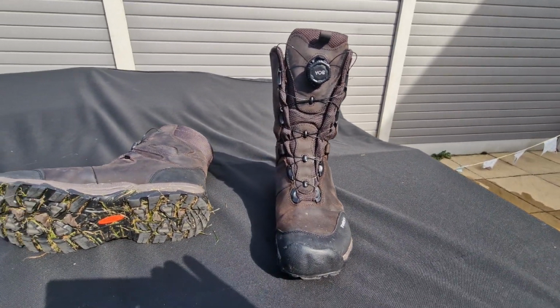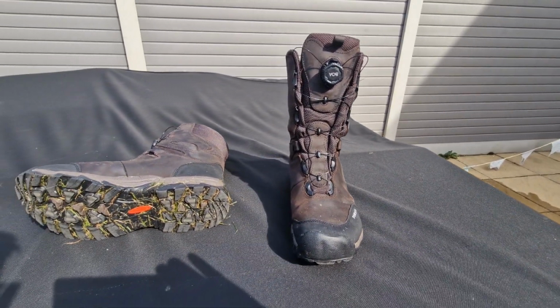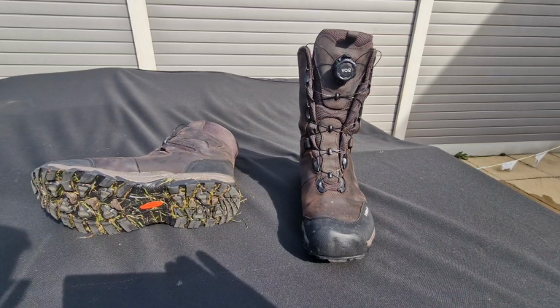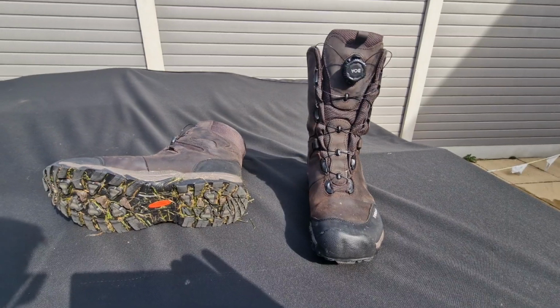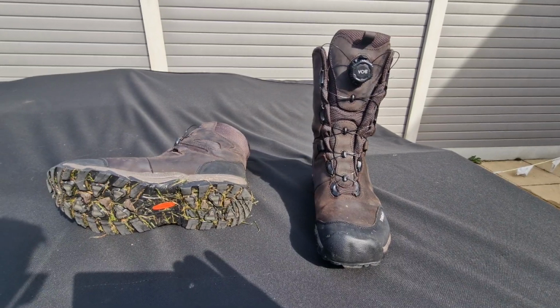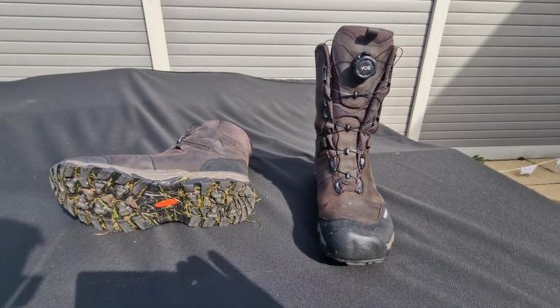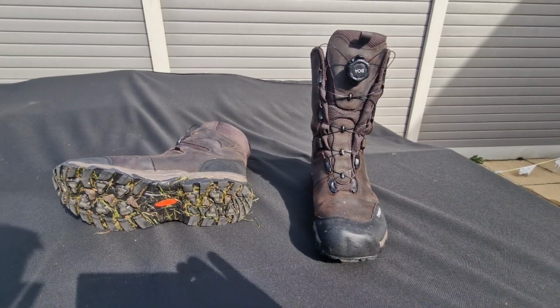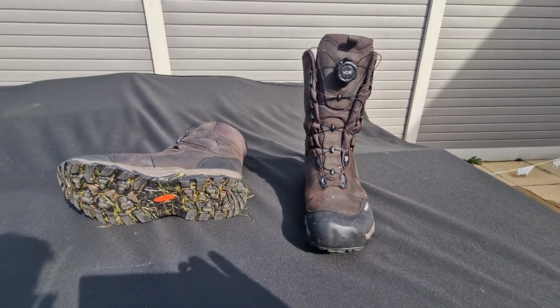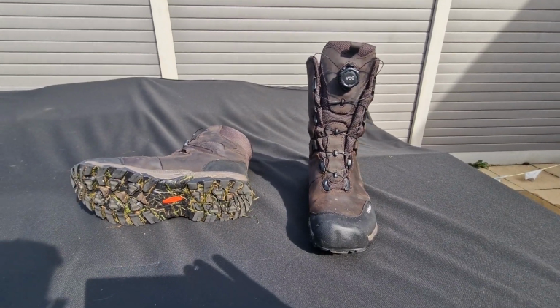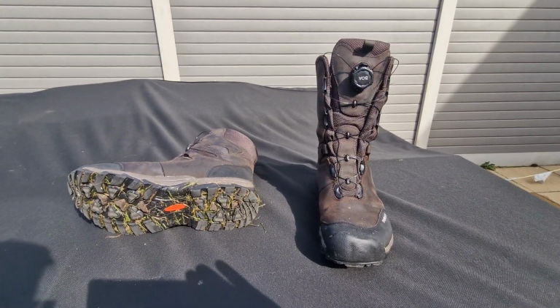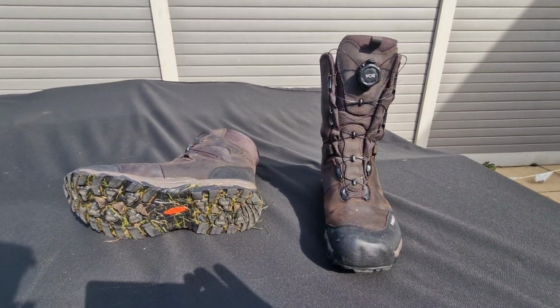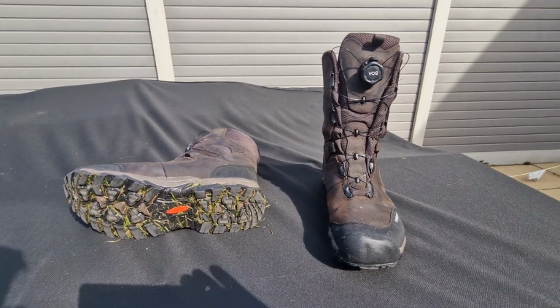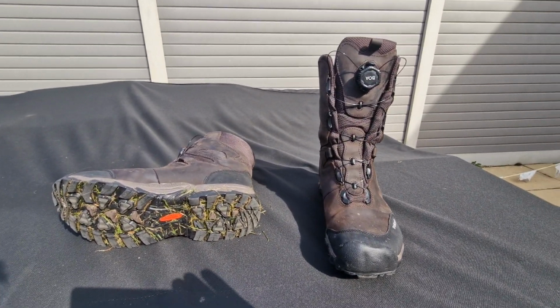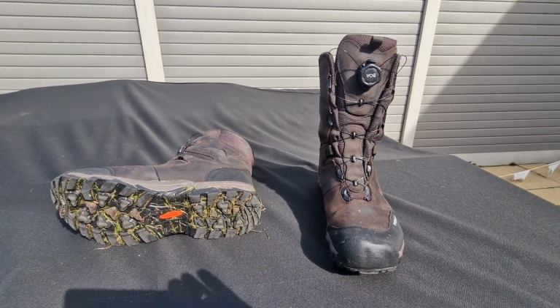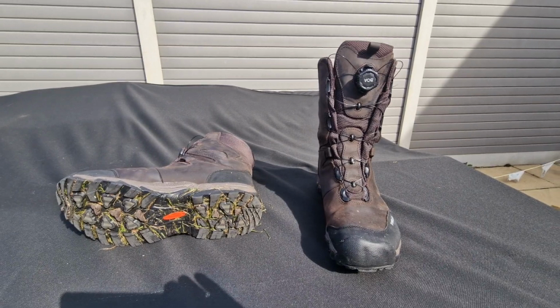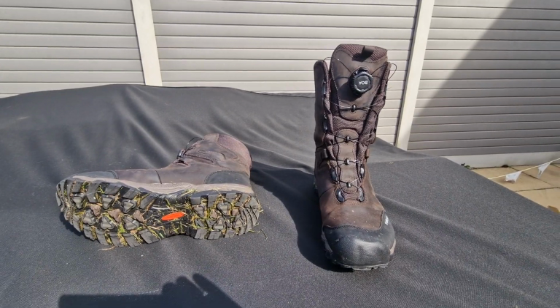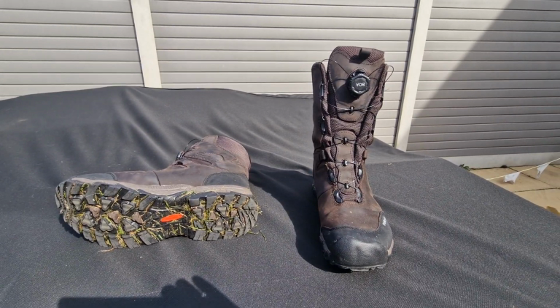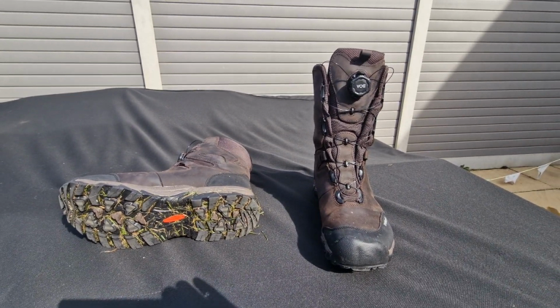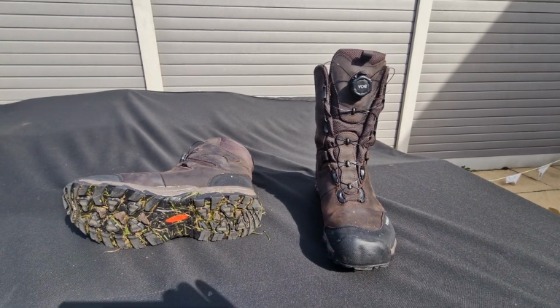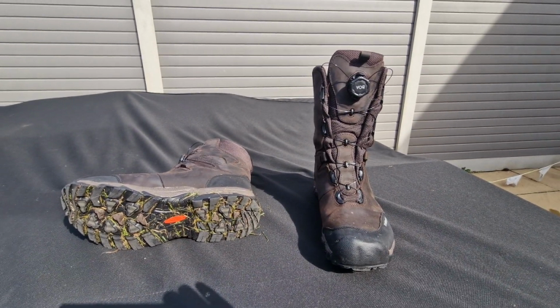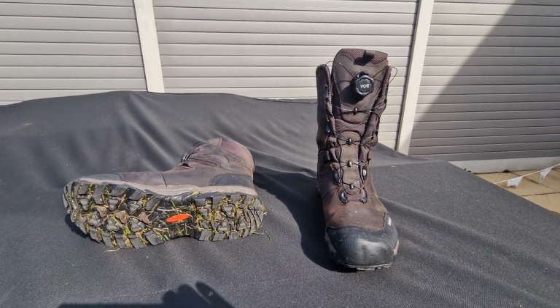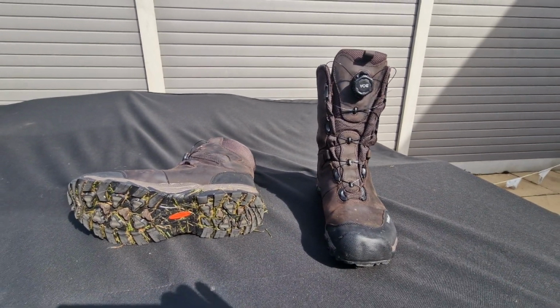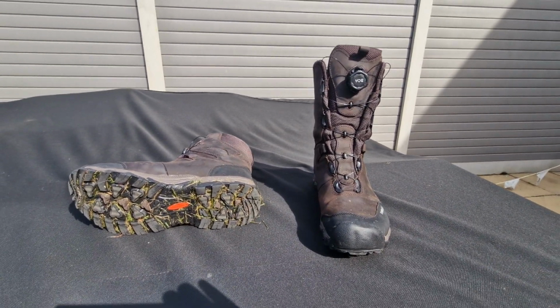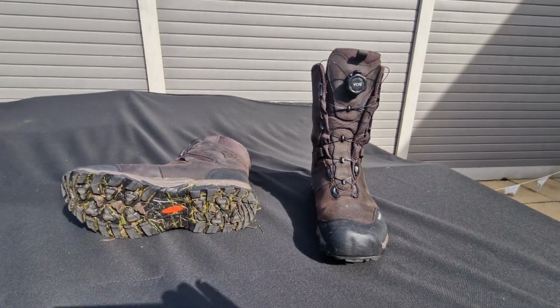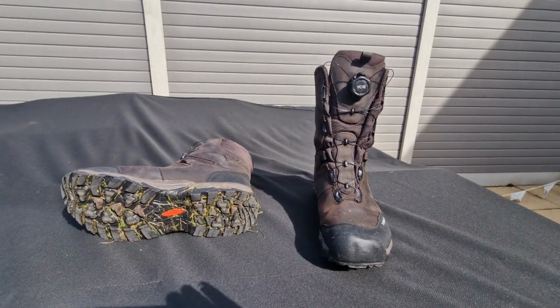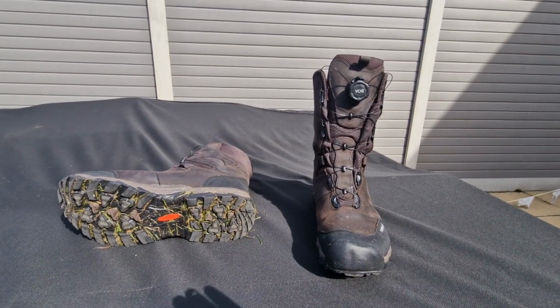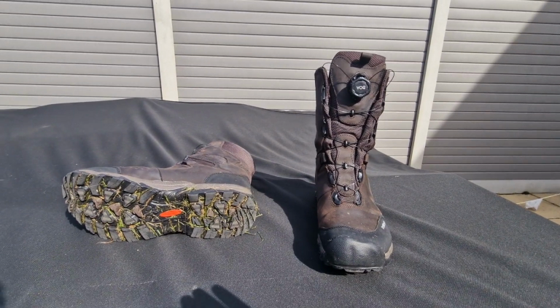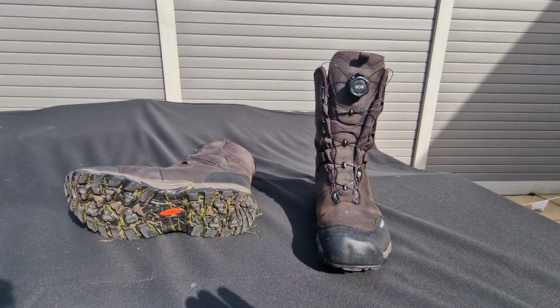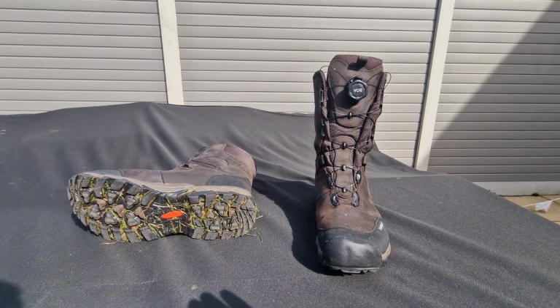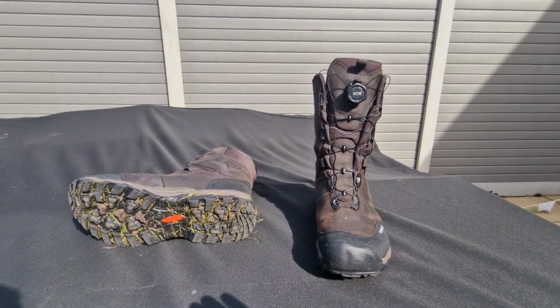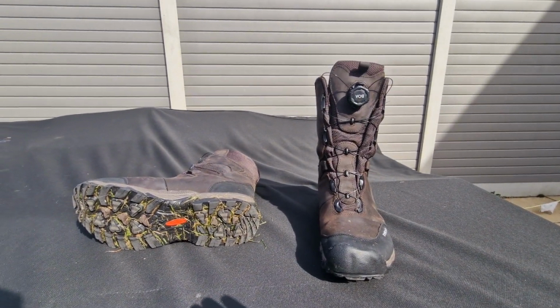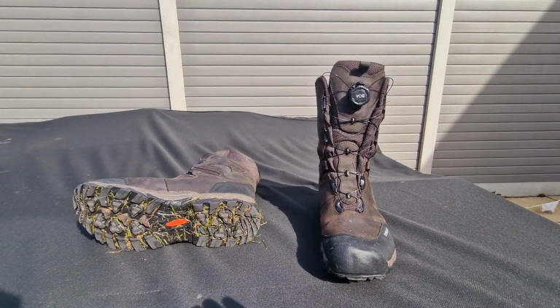These fantastic boots were bought from Vale Field and Game — I'll put the link below. If you ring up you'll either speak to Juliet or Mark who are very helpful, very knowledgeable and very competitively priced. Thank you very much for watching.